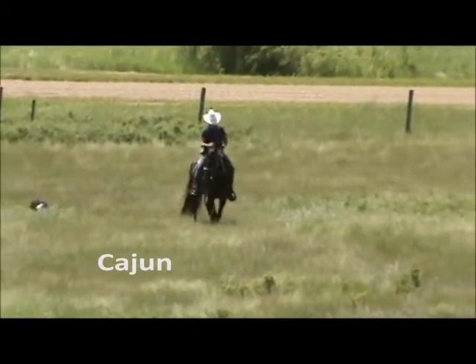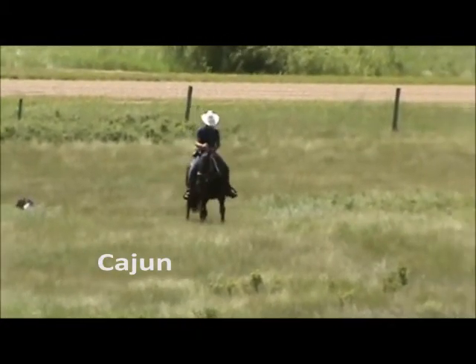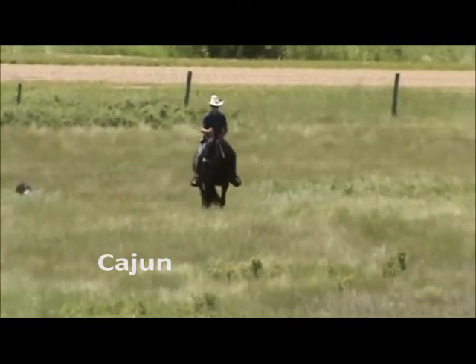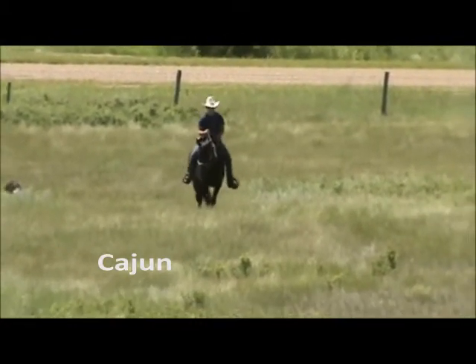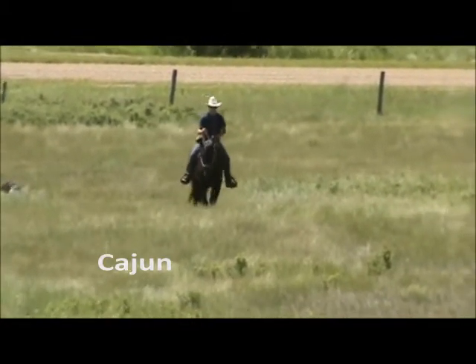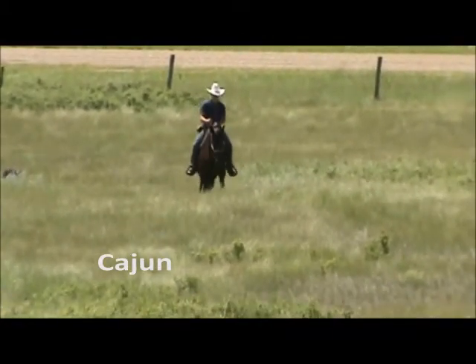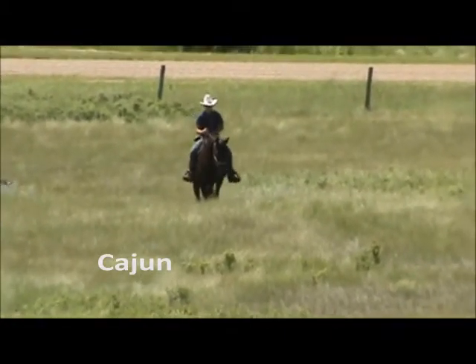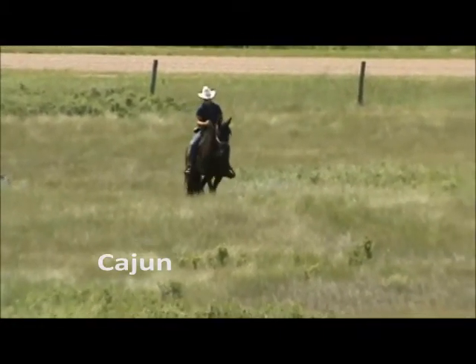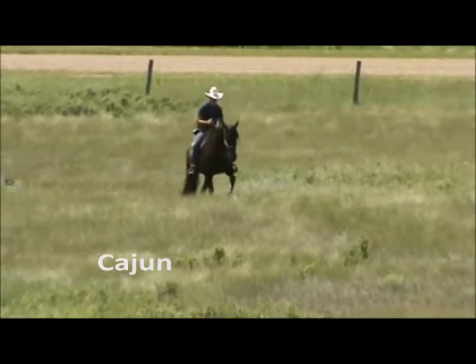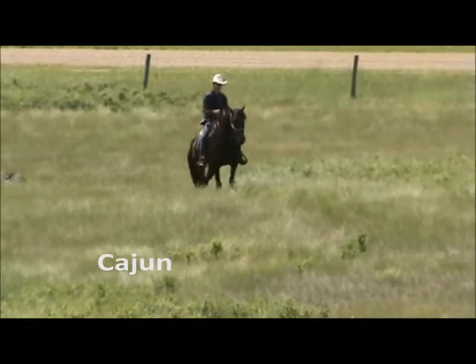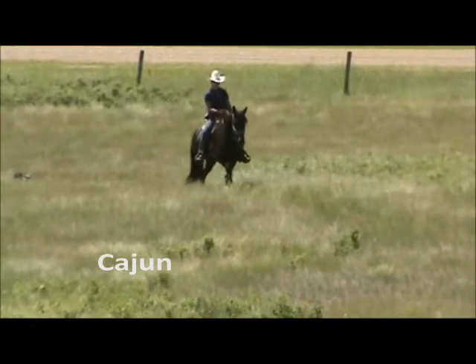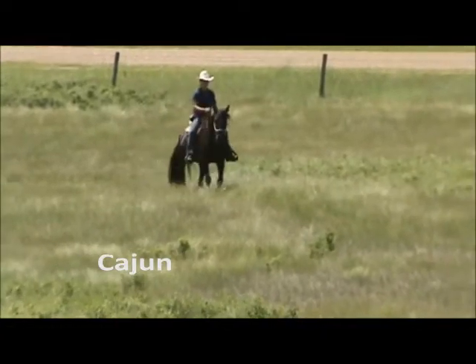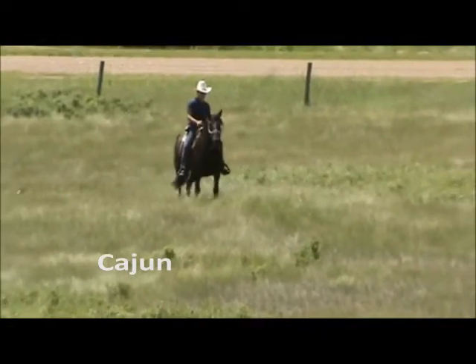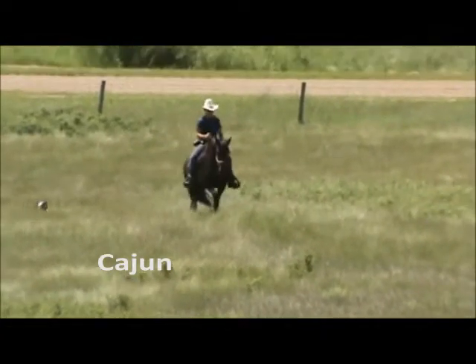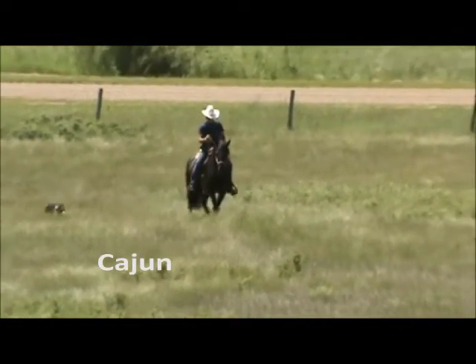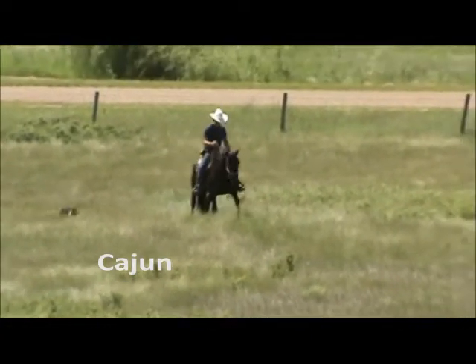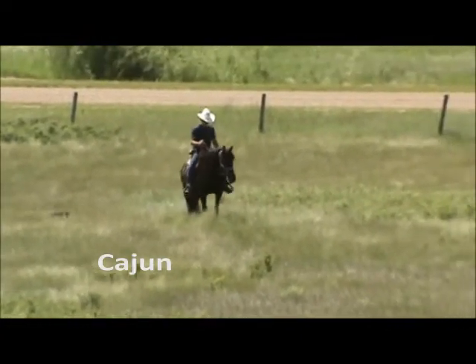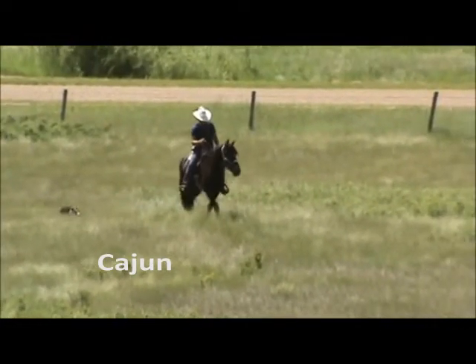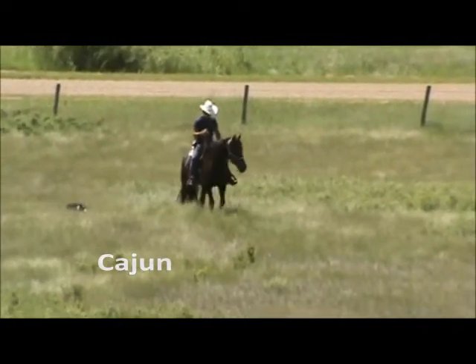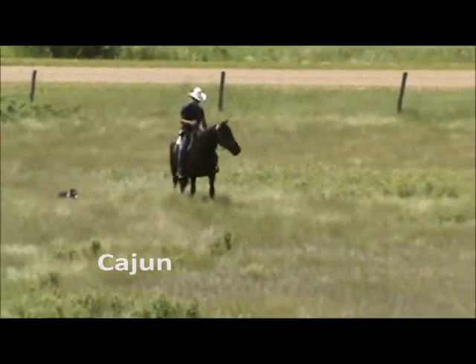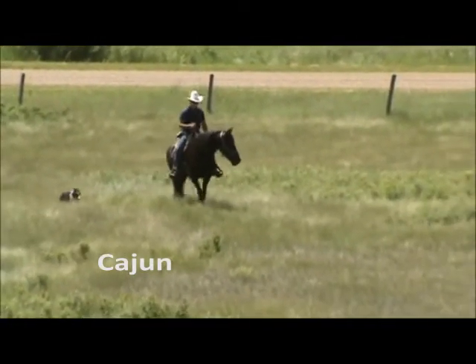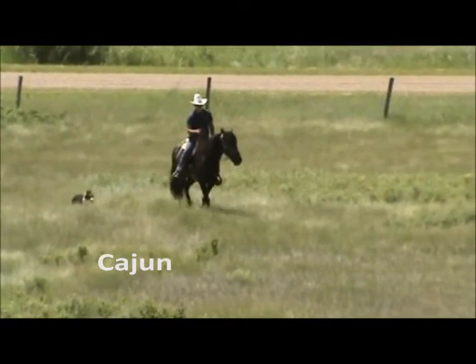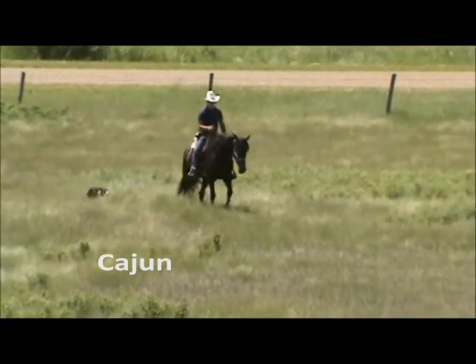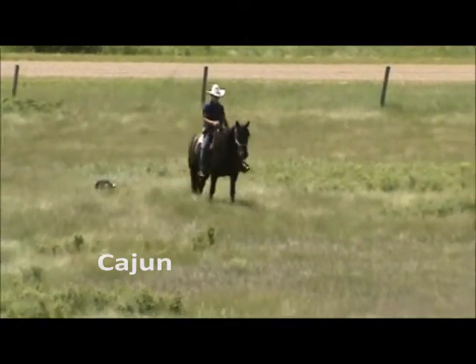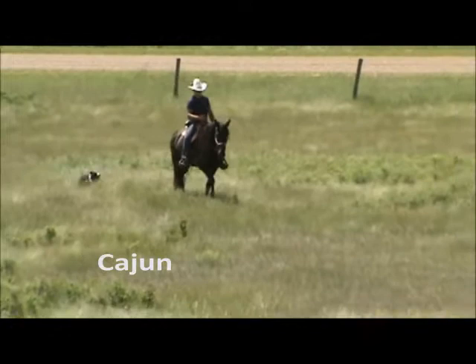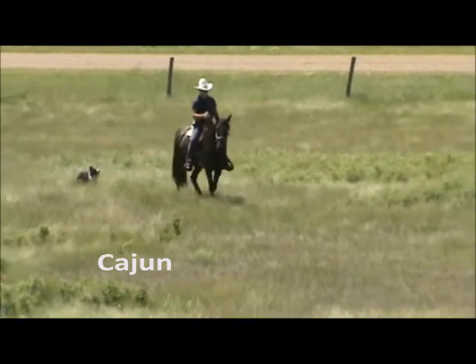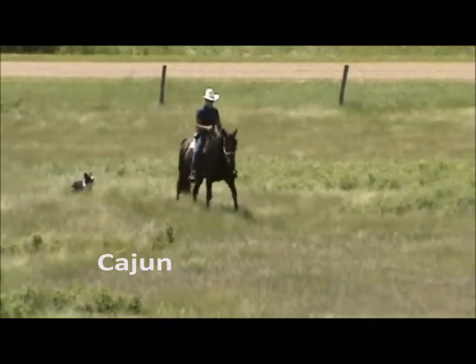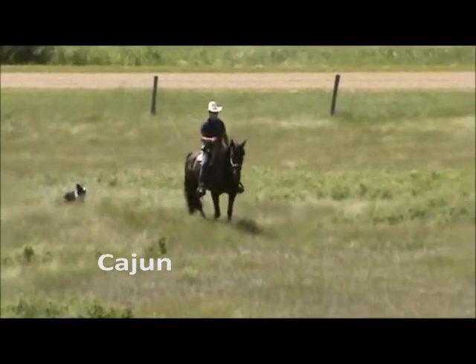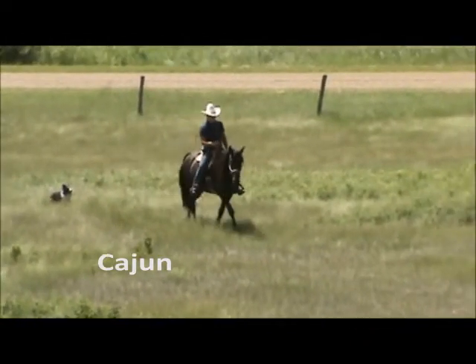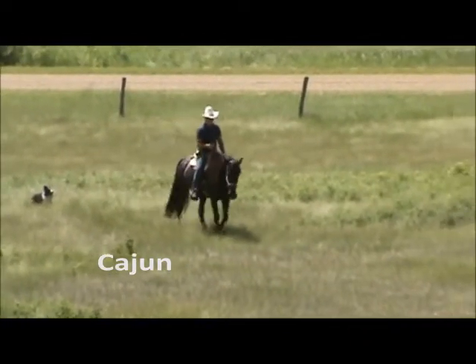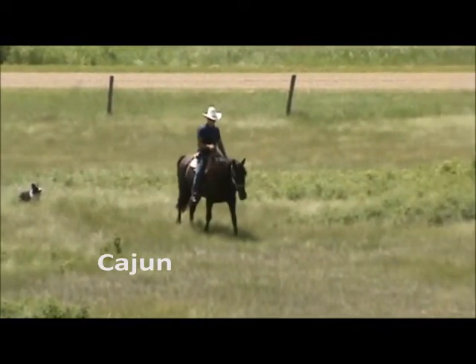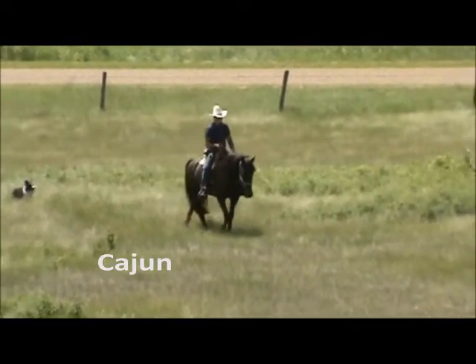Cajun has spent his life on the ranch in the Assiniboine Valley and is used to large machinery, vehicles, wildlife, traffic, and obviously dogs.